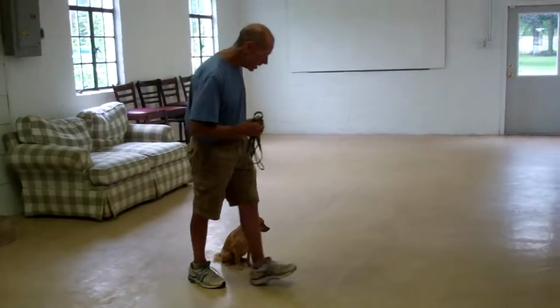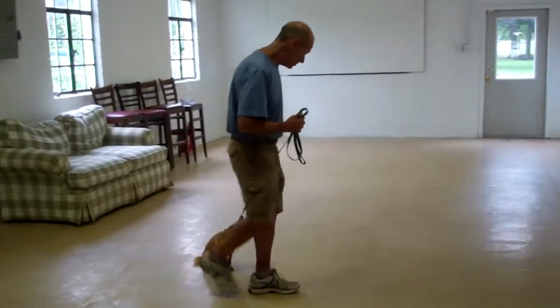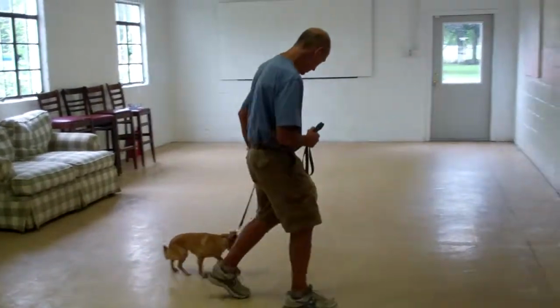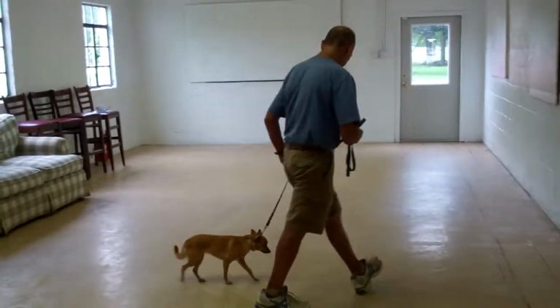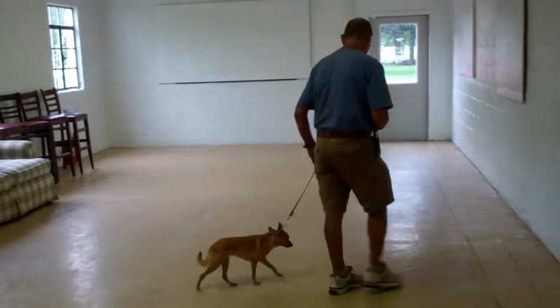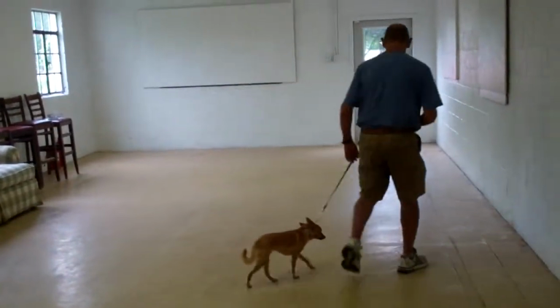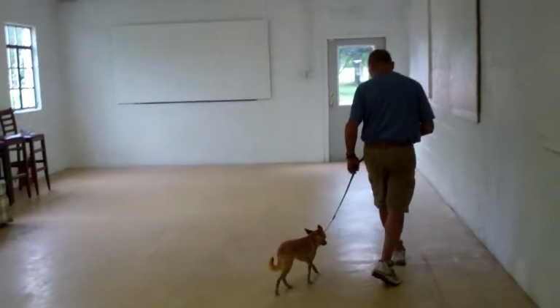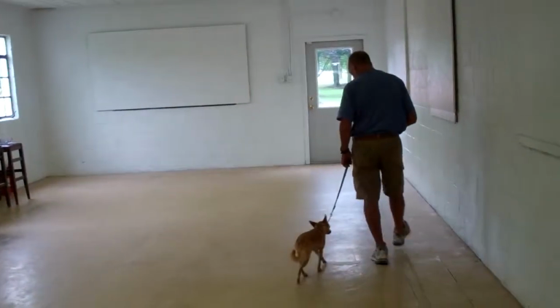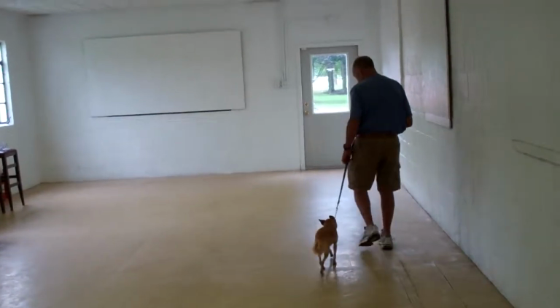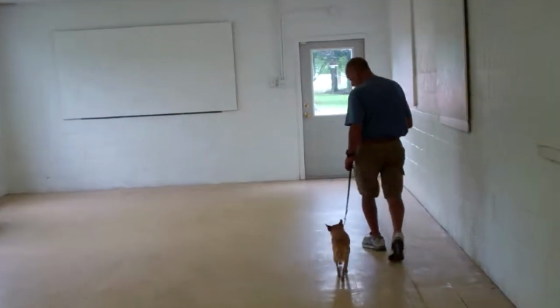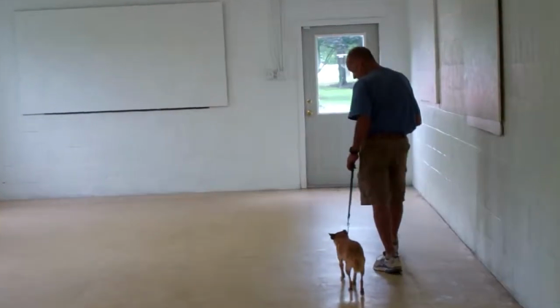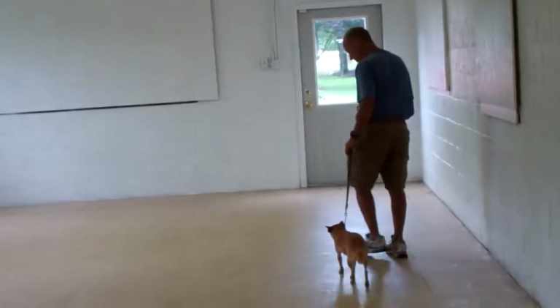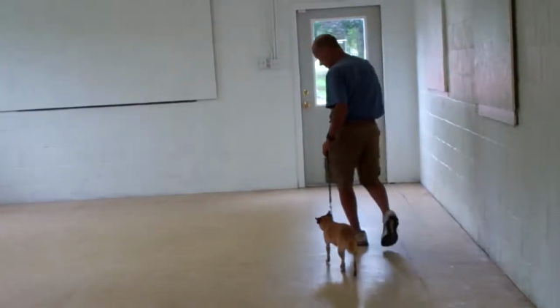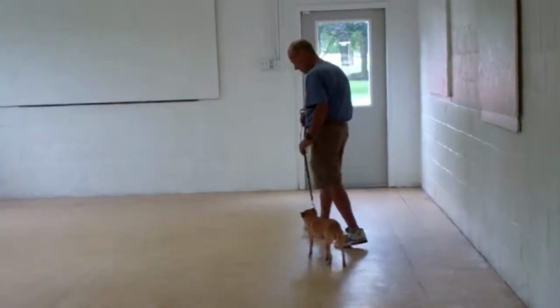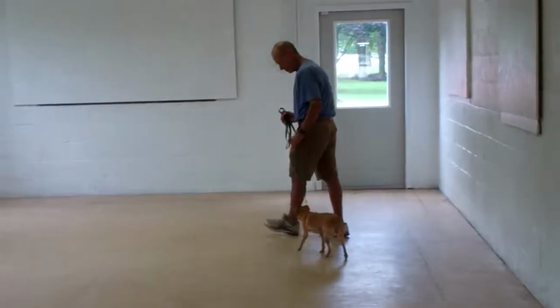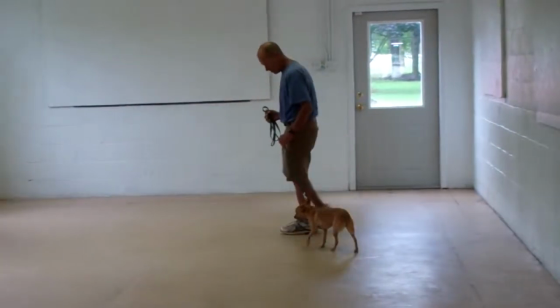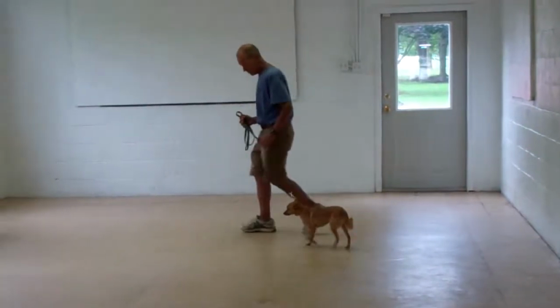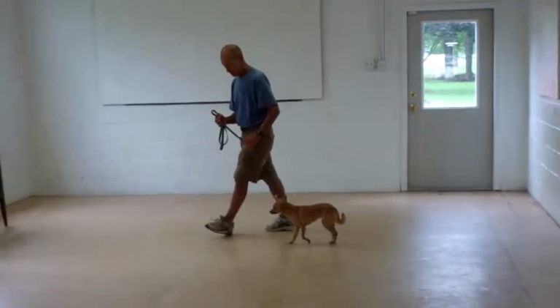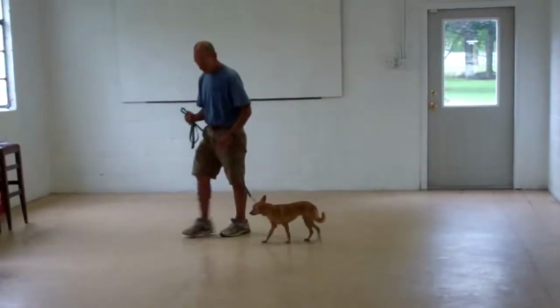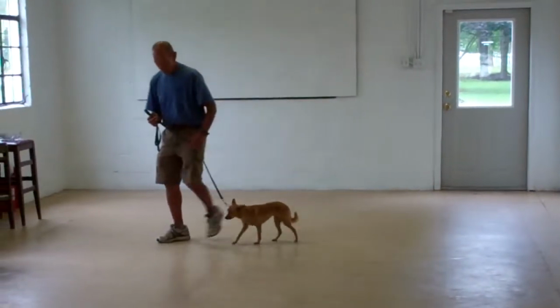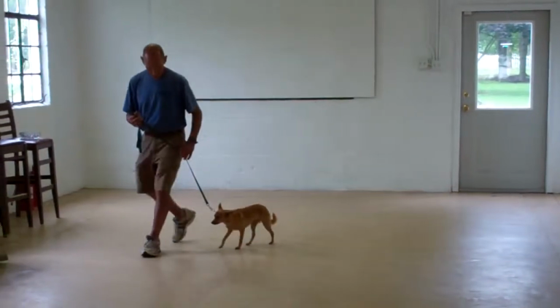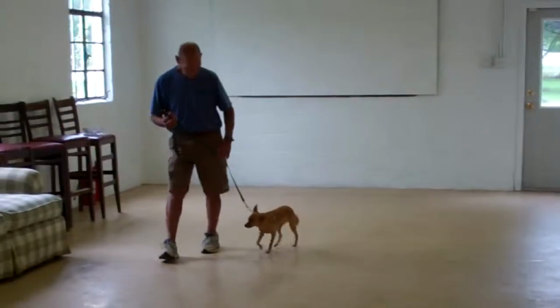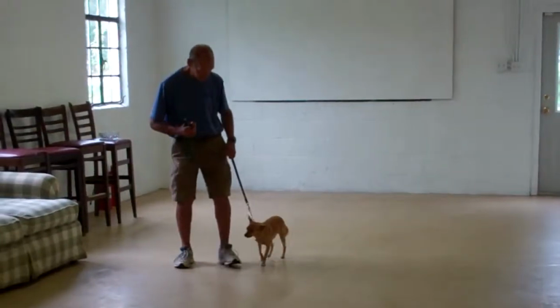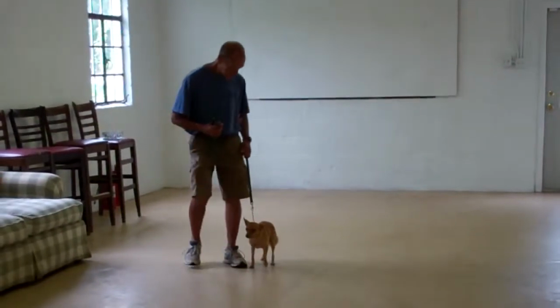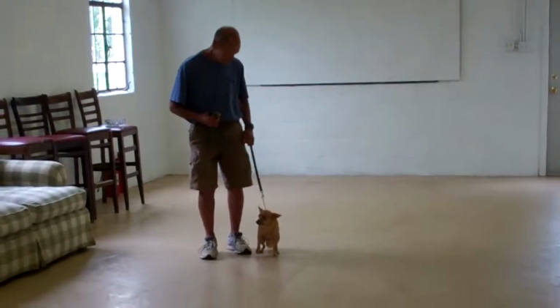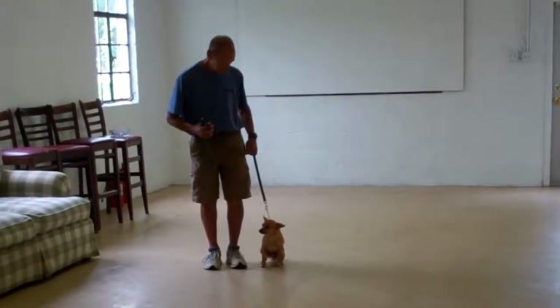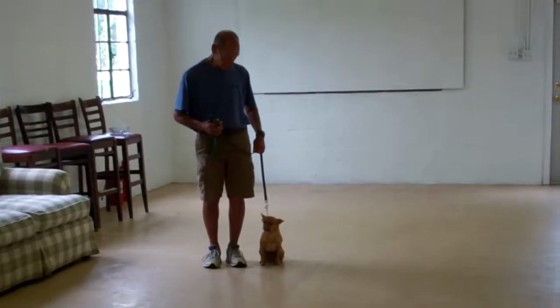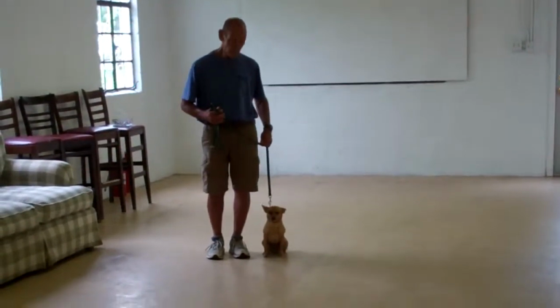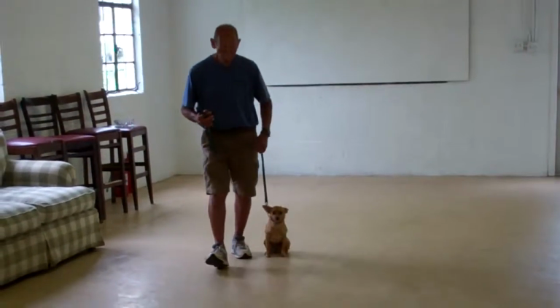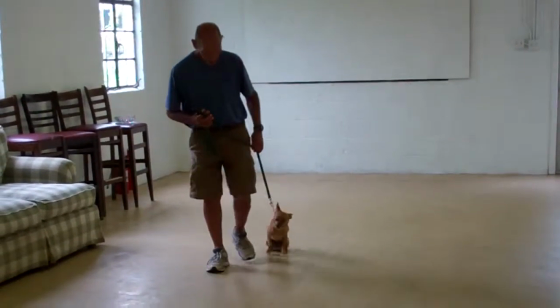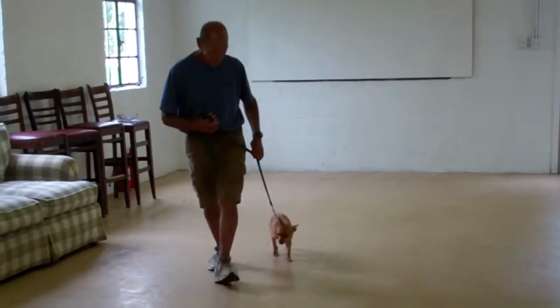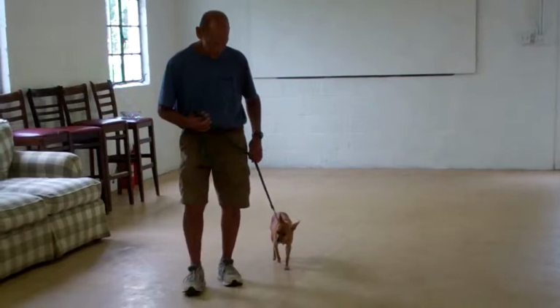We've also incorporated an automatic sit into the heeling exercise, so anytime you're out walking with her and you stop your feet, she's been trained to sit nicely right at your left heel position, and she should remain seated there until given another command or praise.